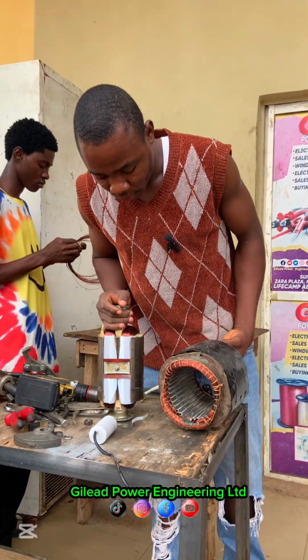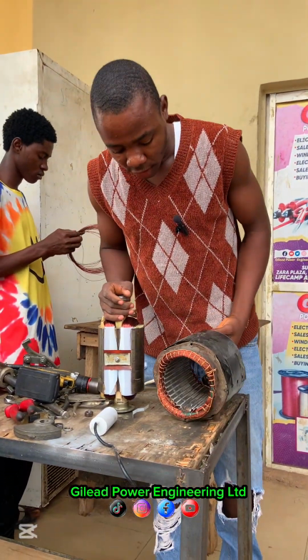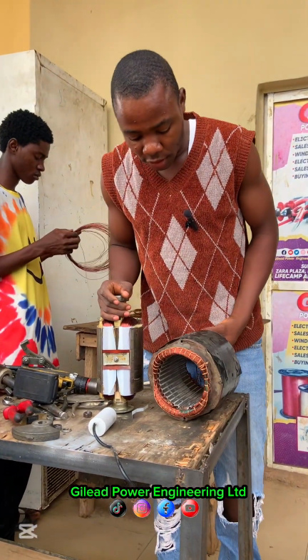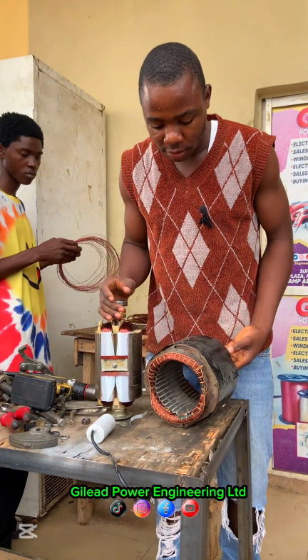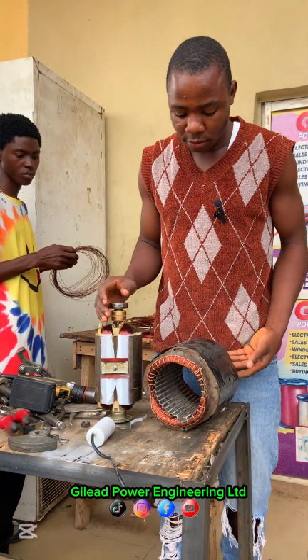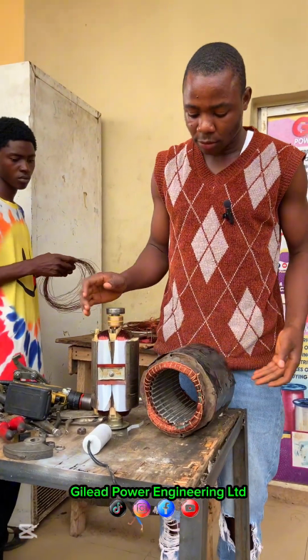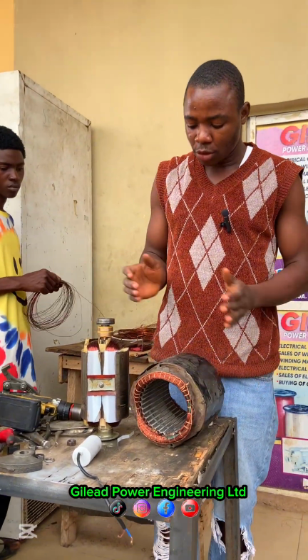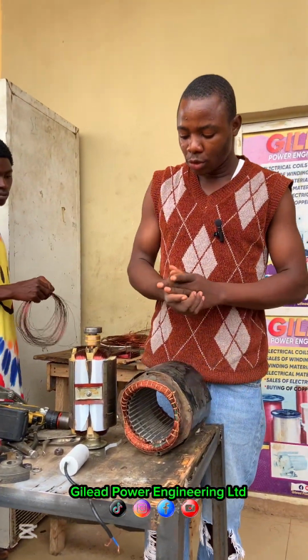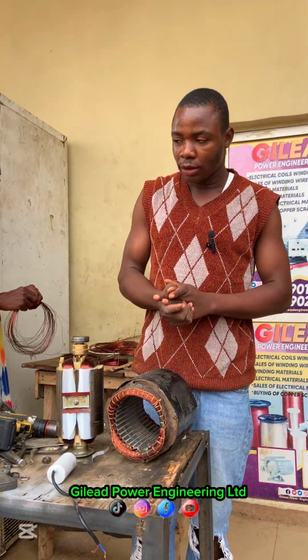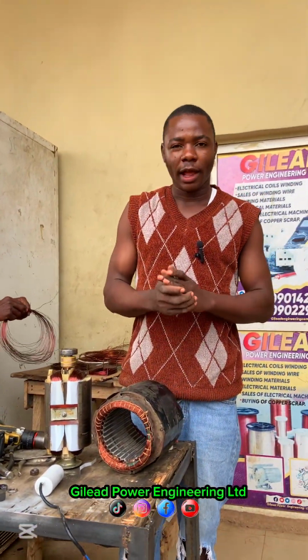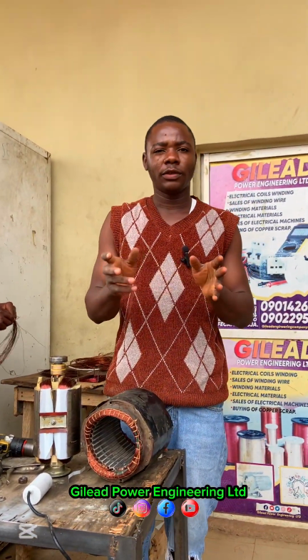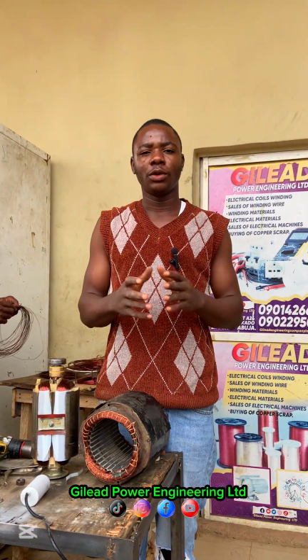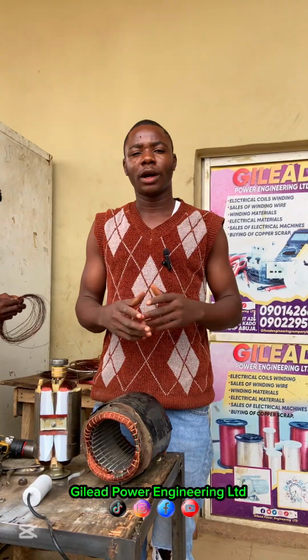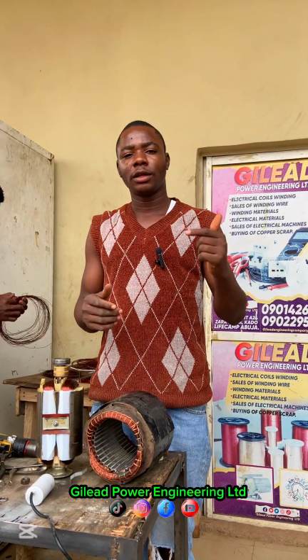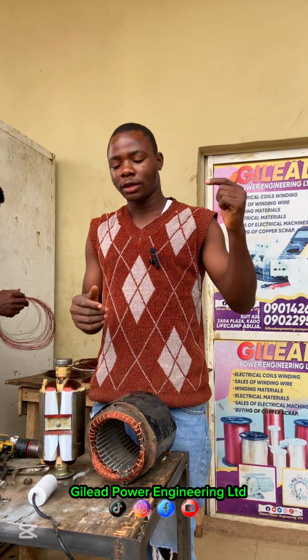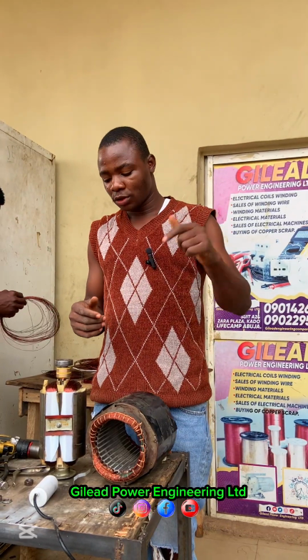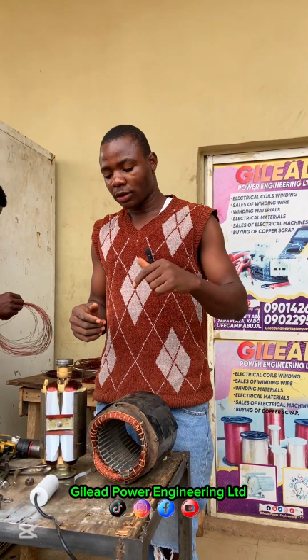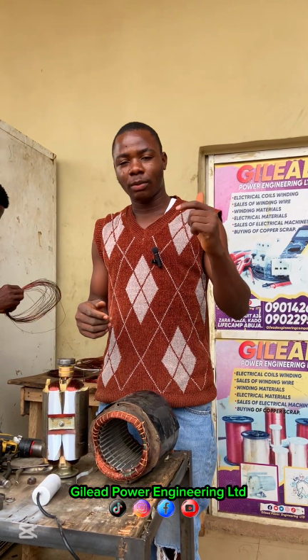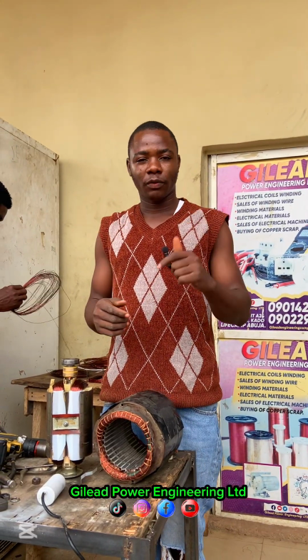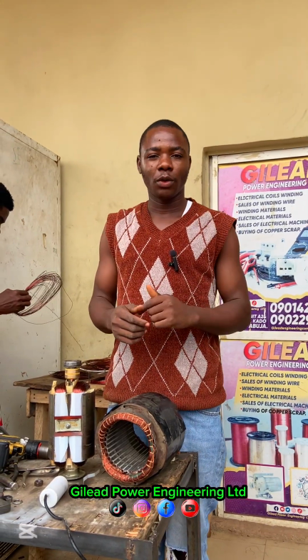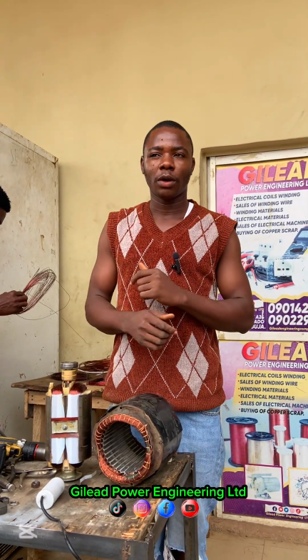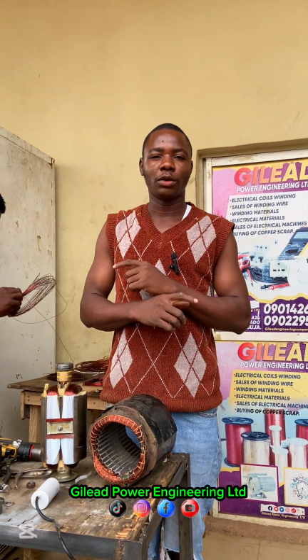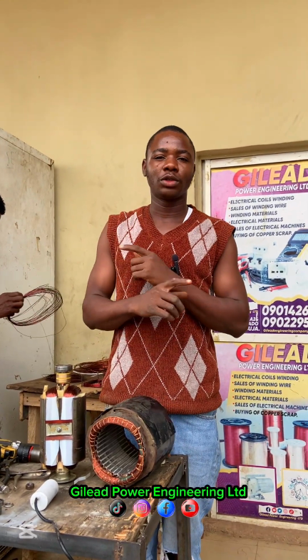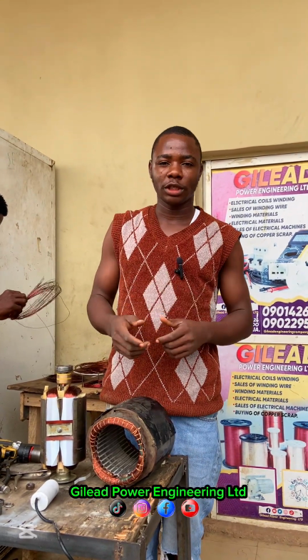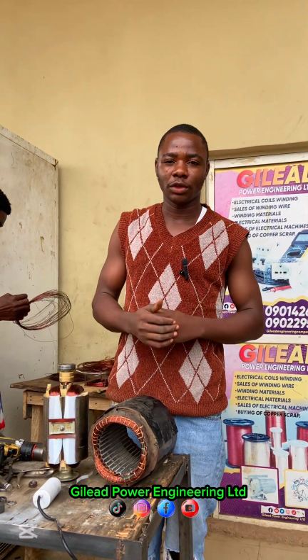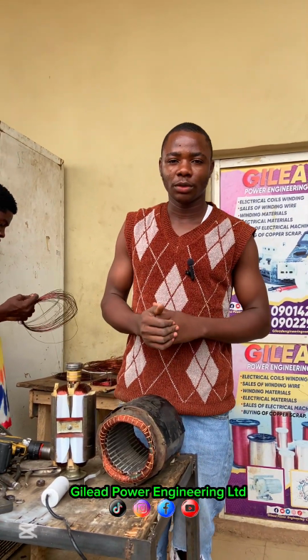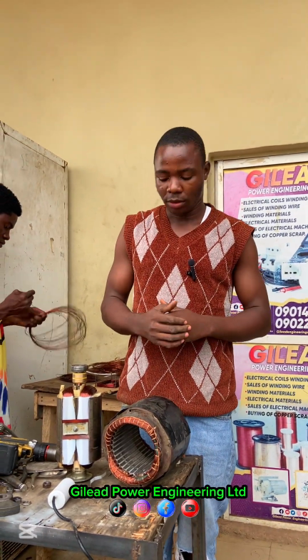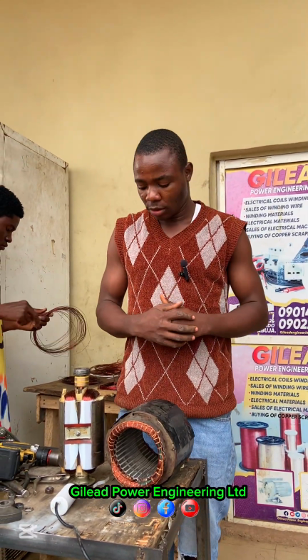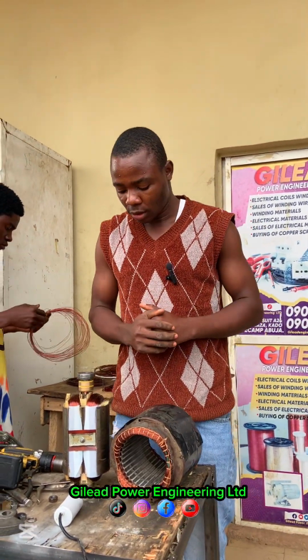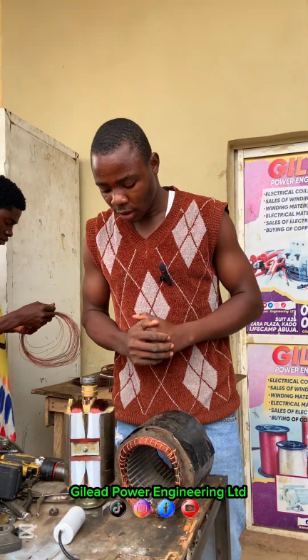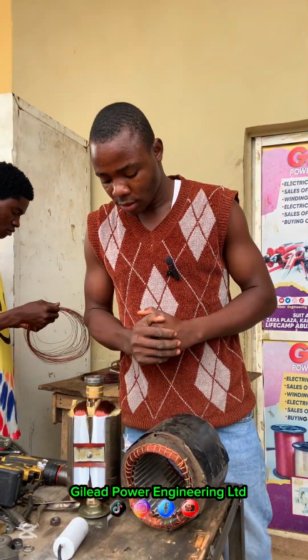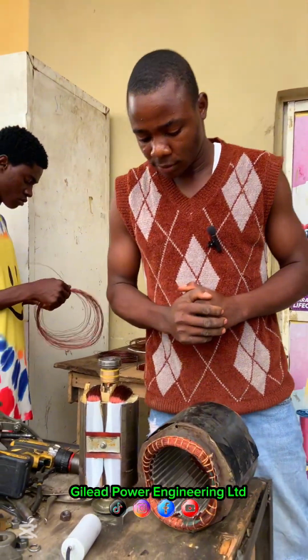You can see the outcome — see how good the armature looks, same thing with the coil. If you like this video, kindly subscribe, follow, and share this video. Thank you, guys.